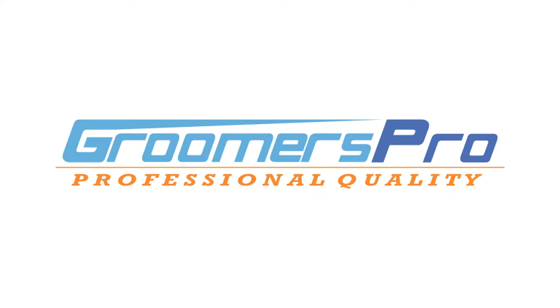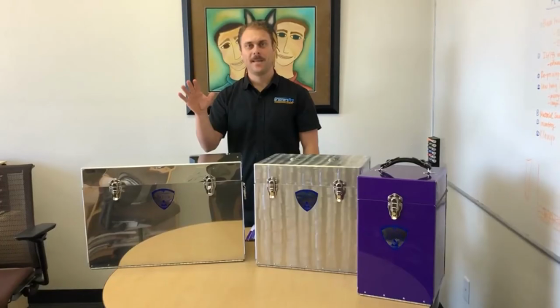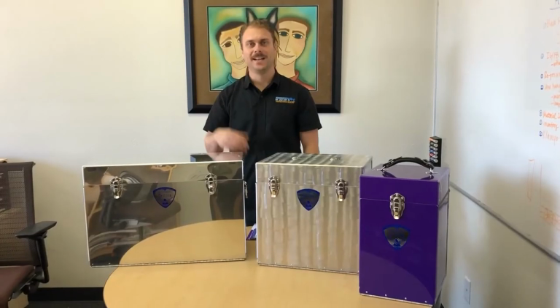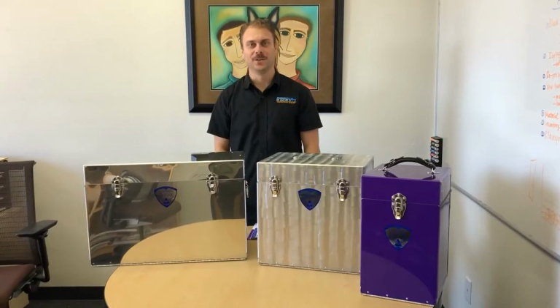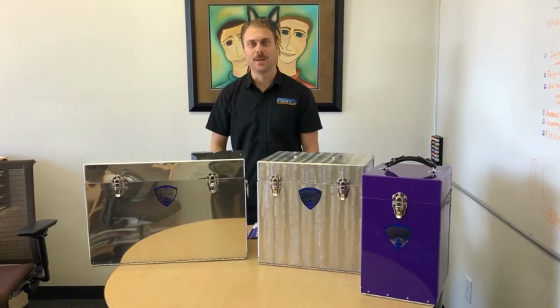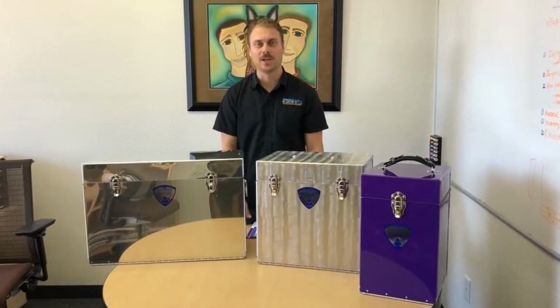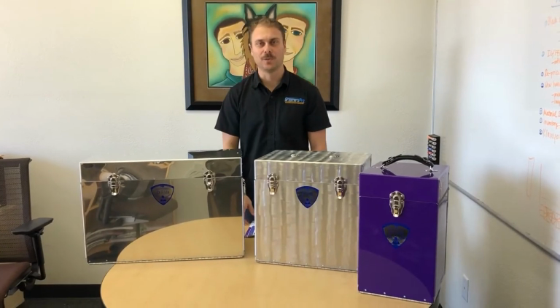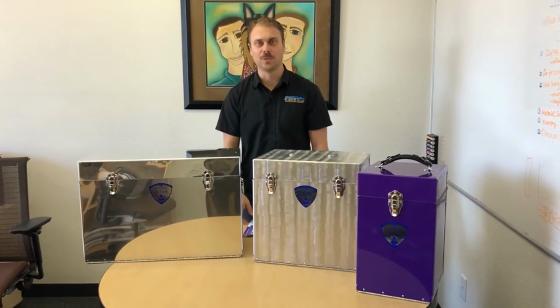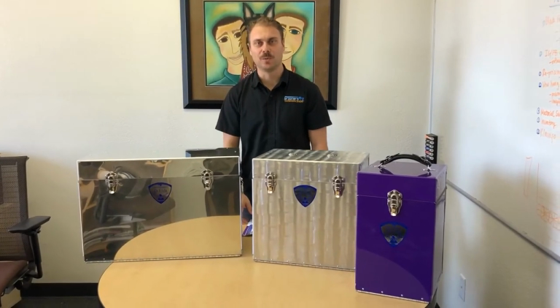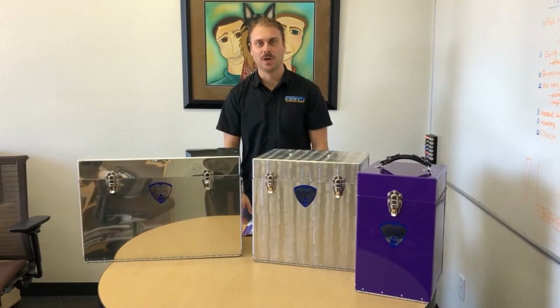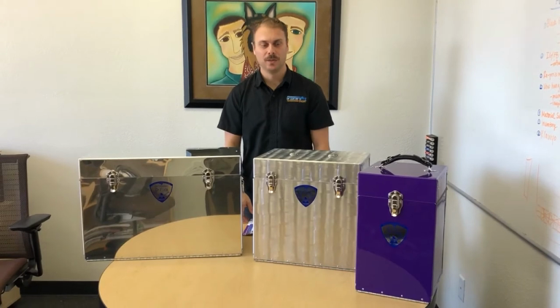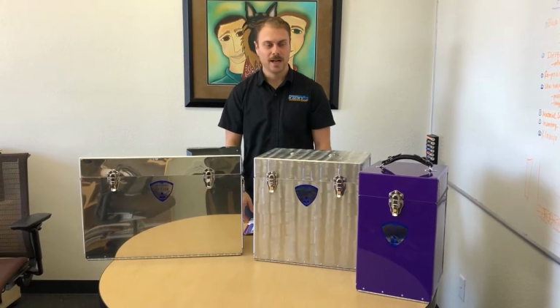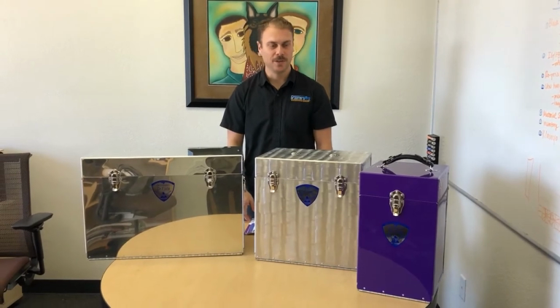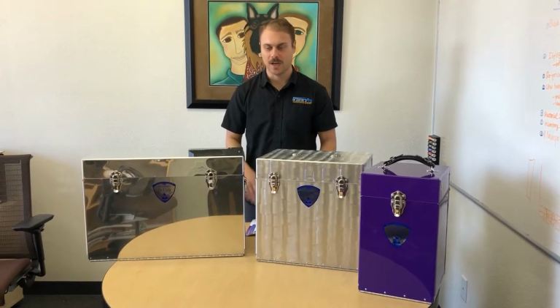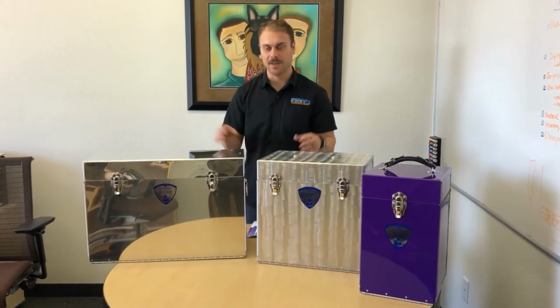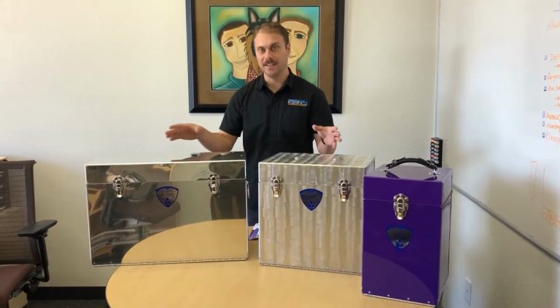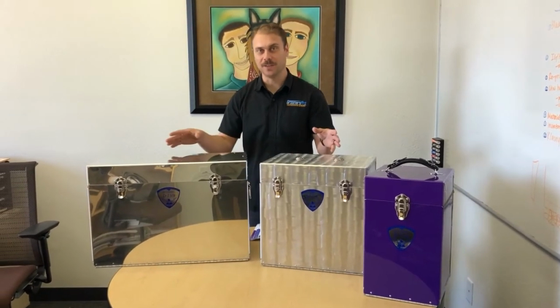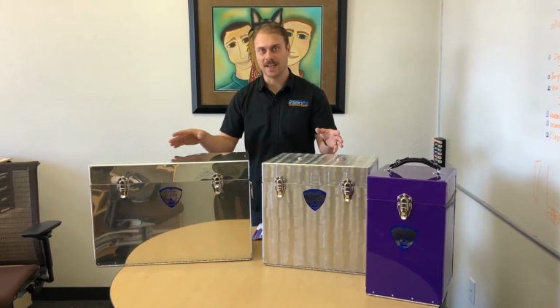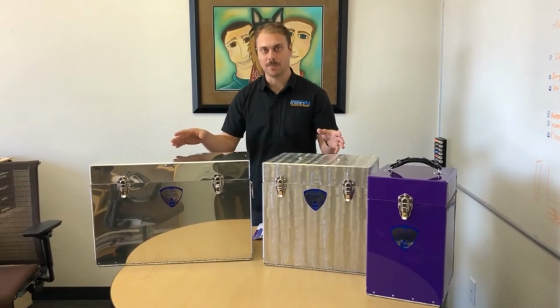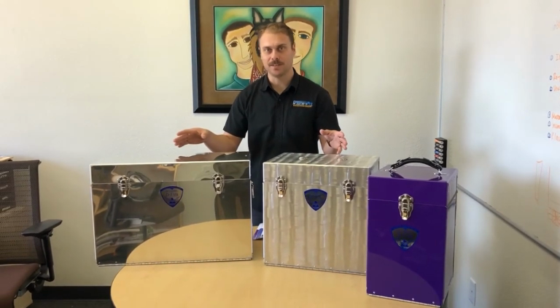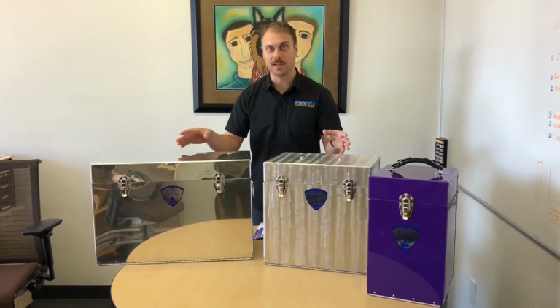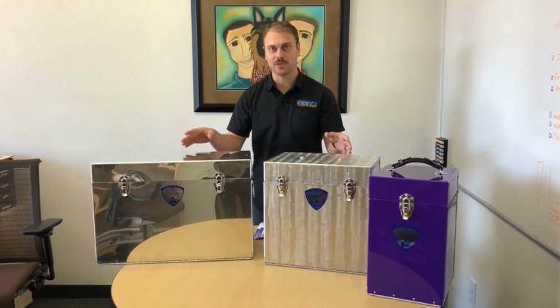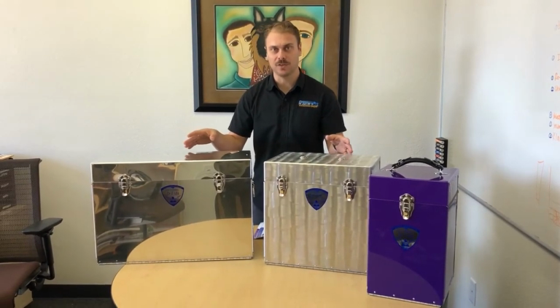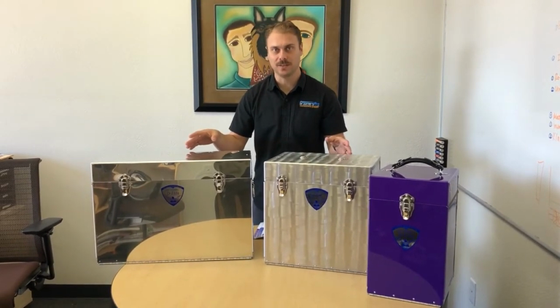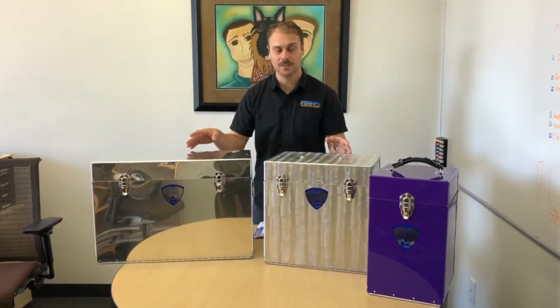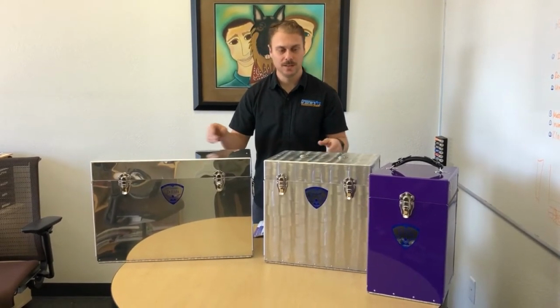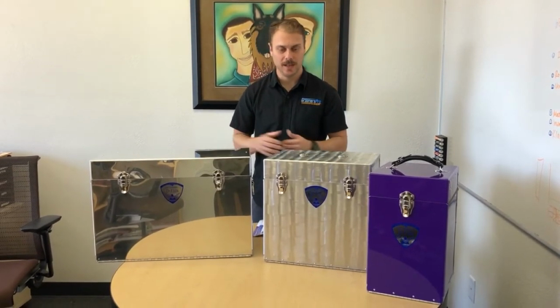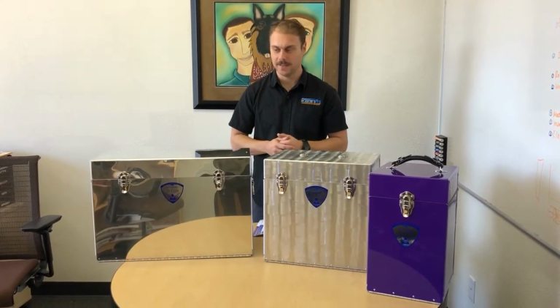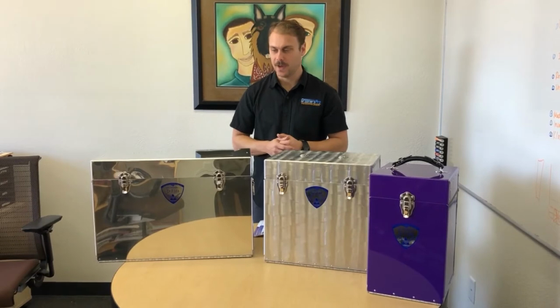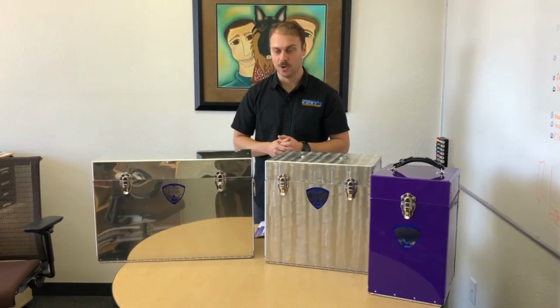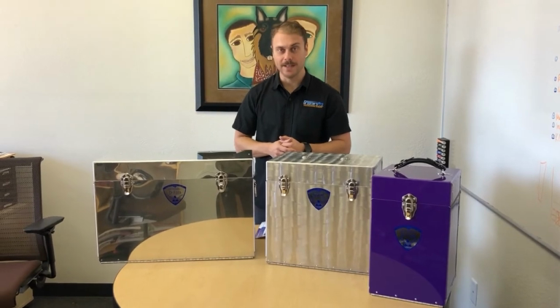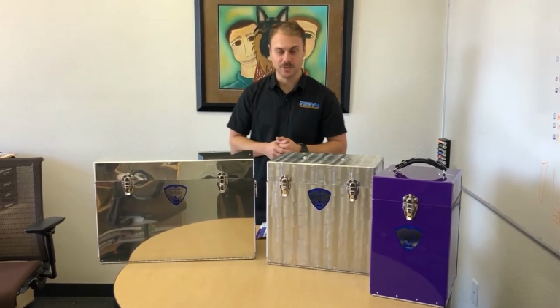How are you guys doing? I'm Marco from Groomers Pro. I'm here to talk about the D-Flight TAC boxes by Chris Christensen, and we'll go right into it.